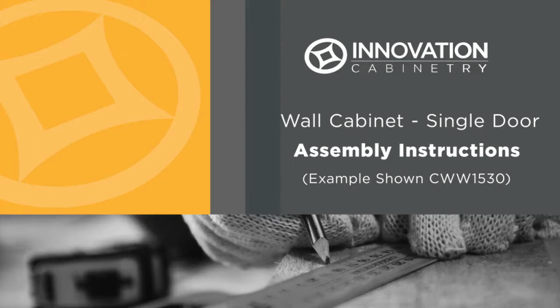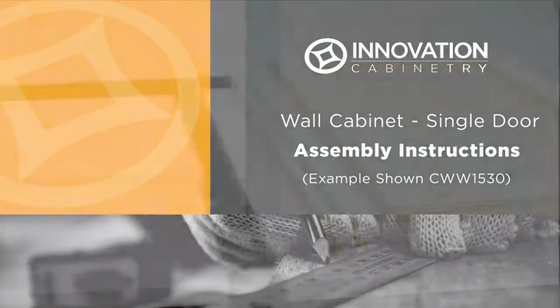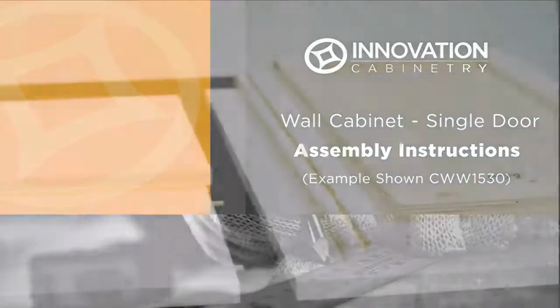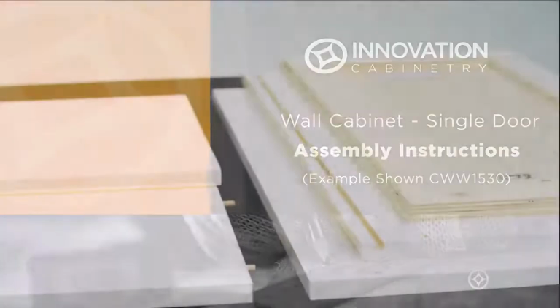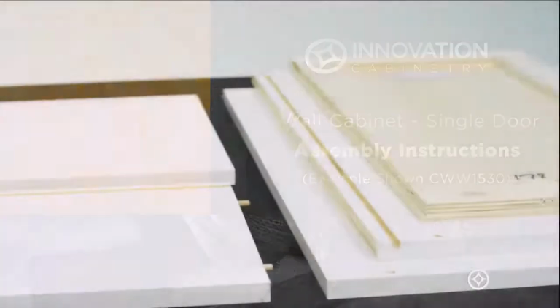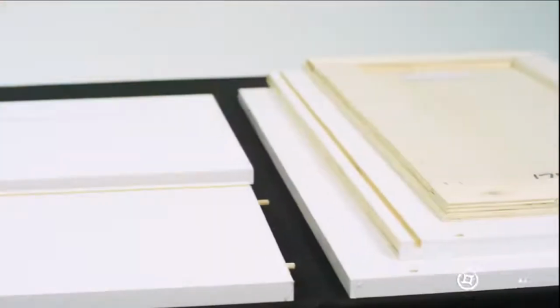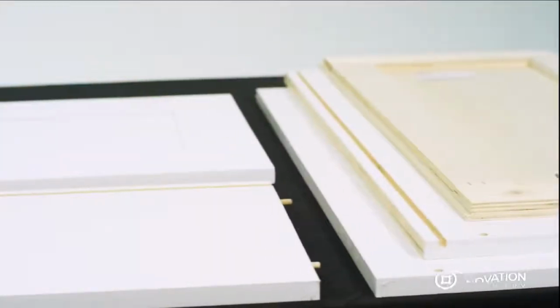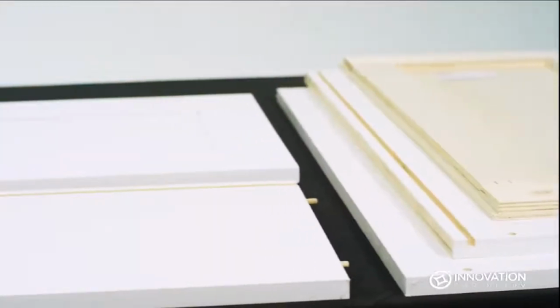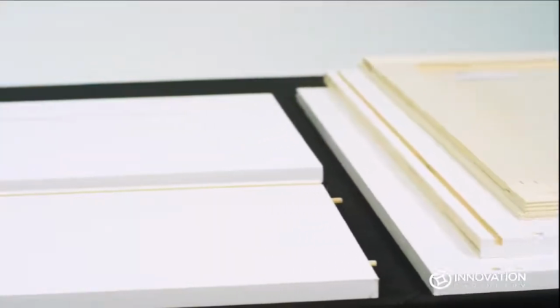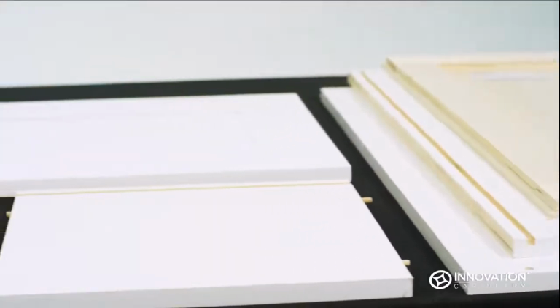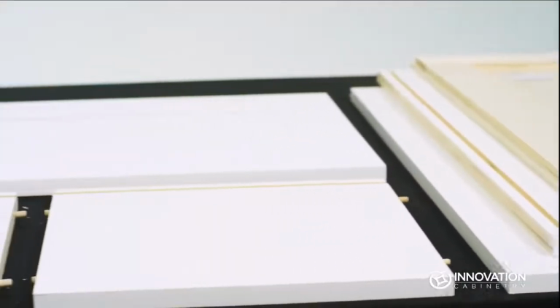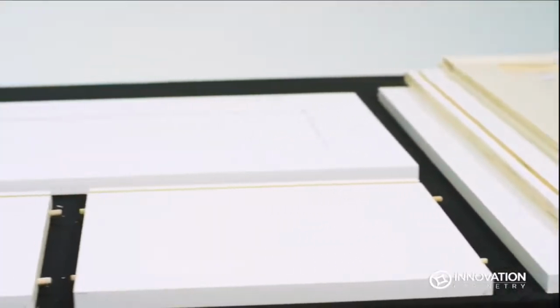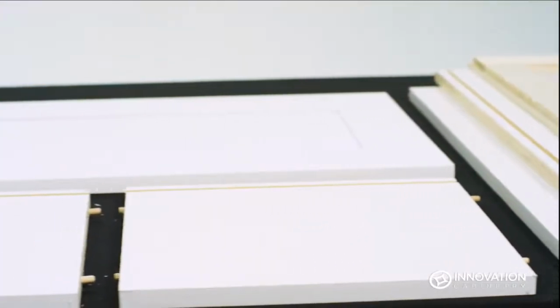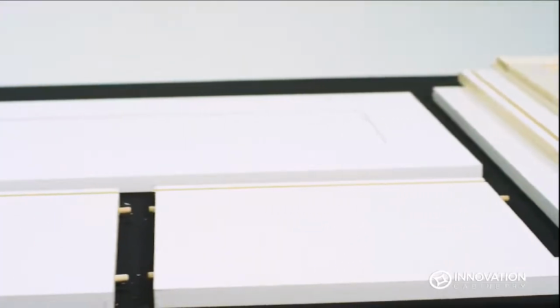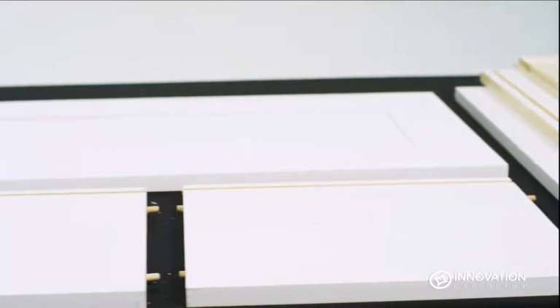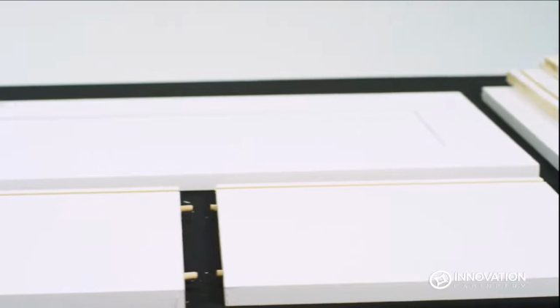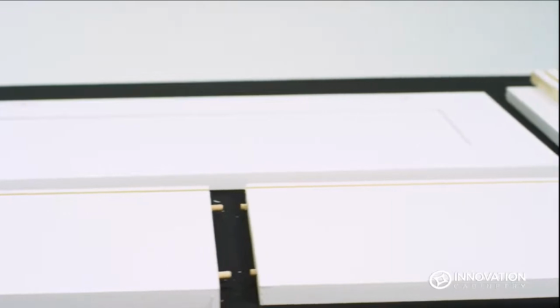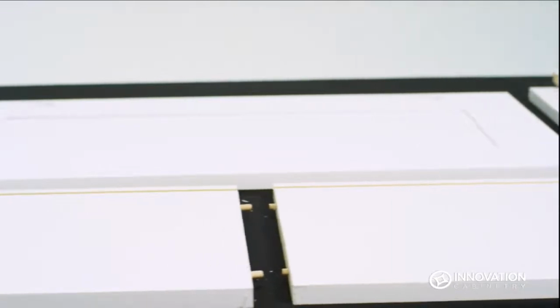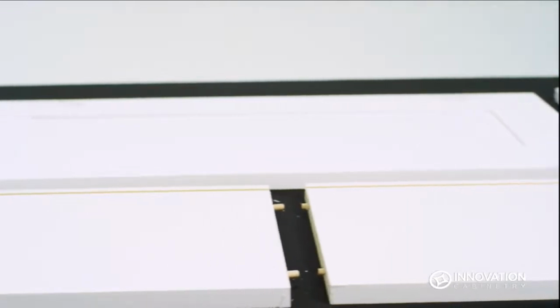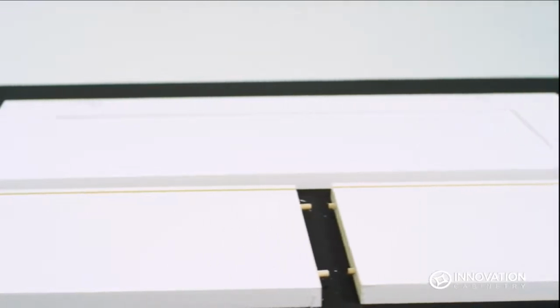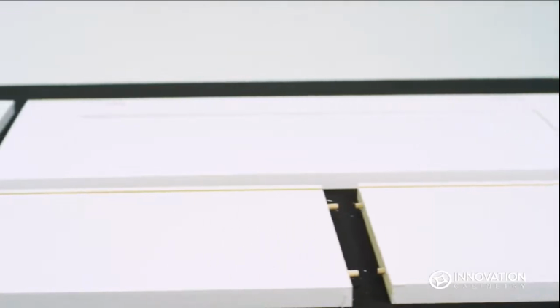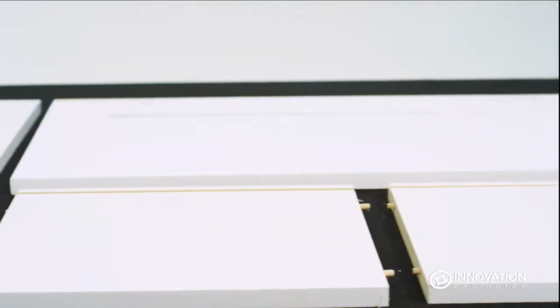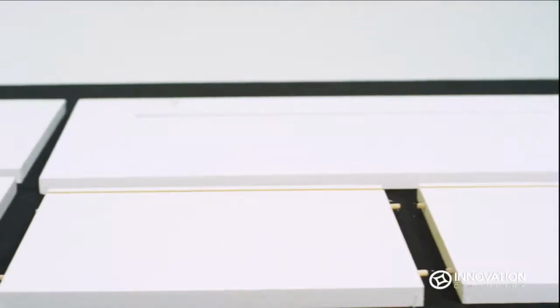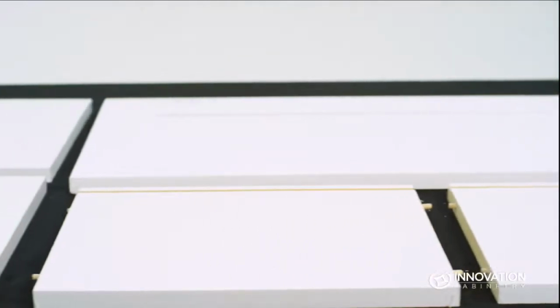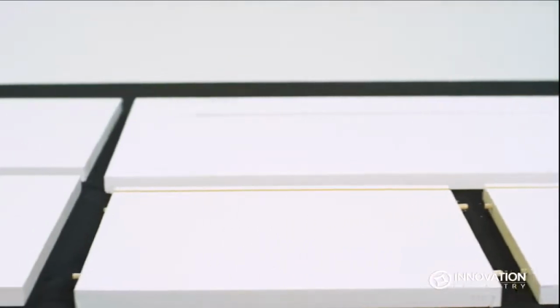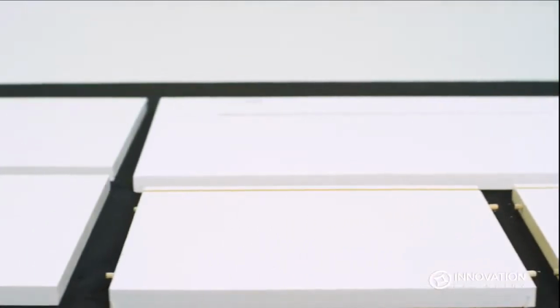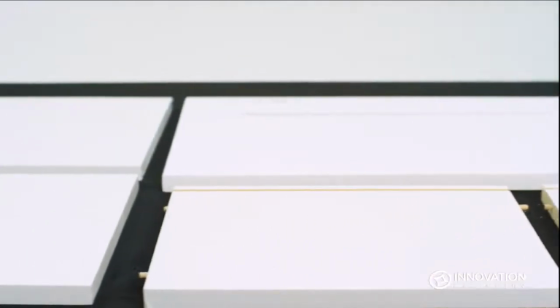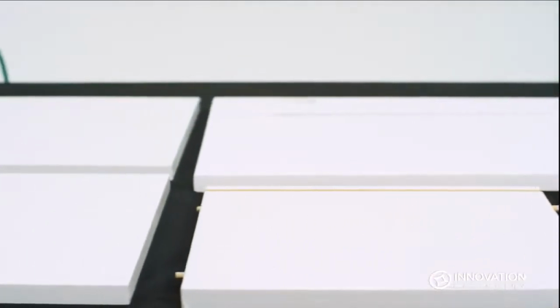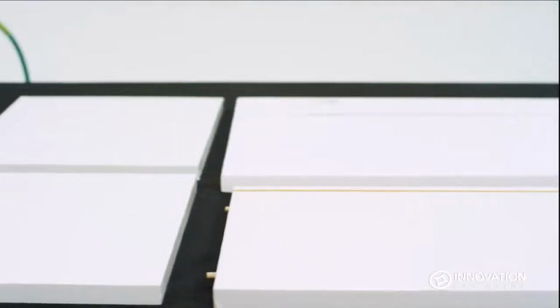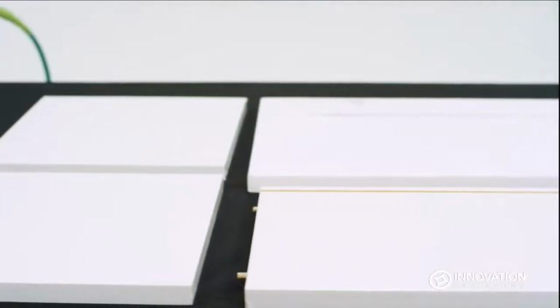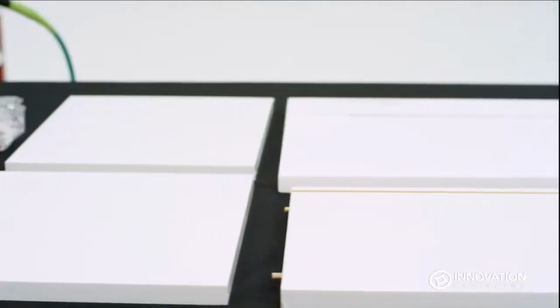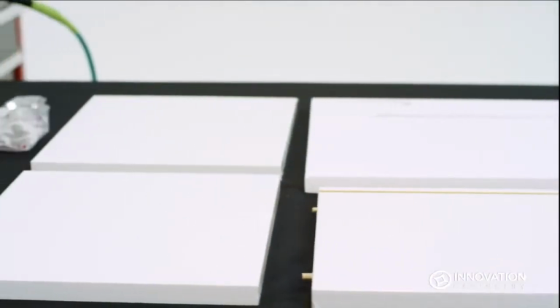This video demonstrates how to assemble Innovation Cabinetry's single door wall cabinet. Before you begin, ensure you have all the pieces shown here.